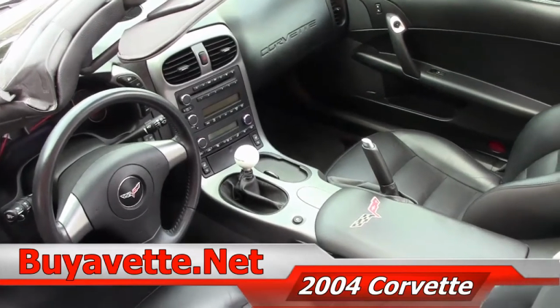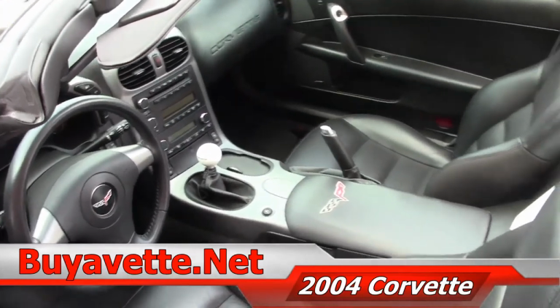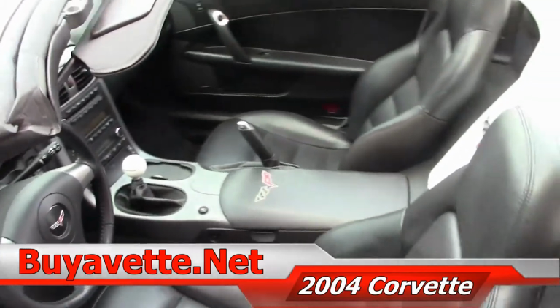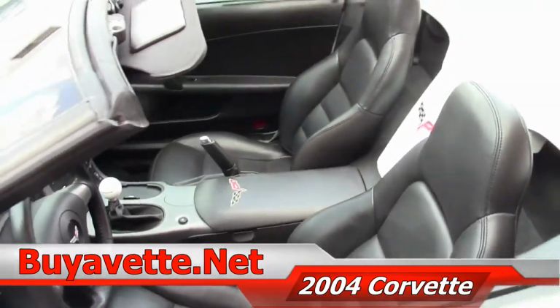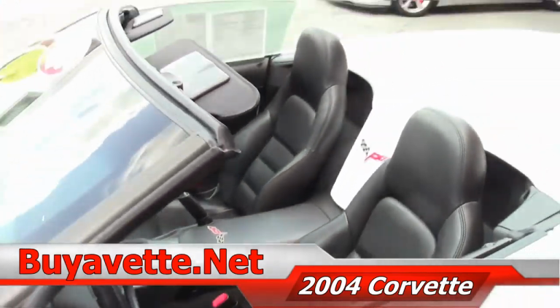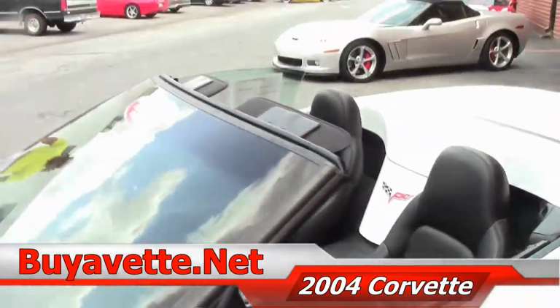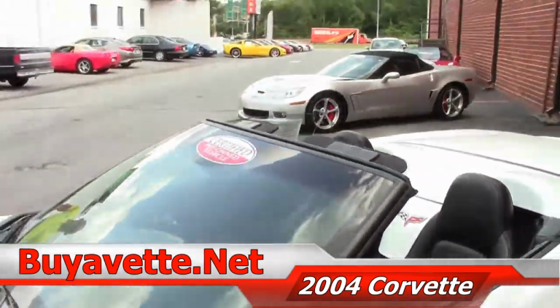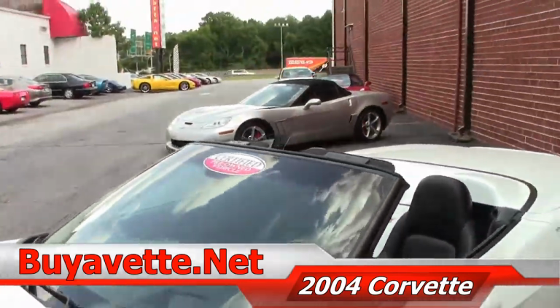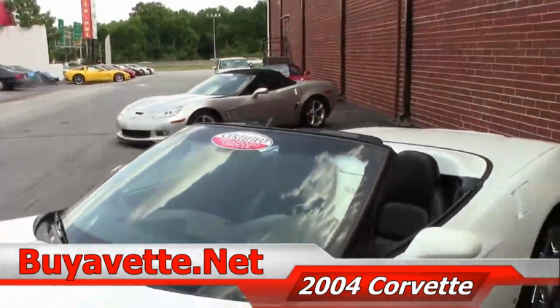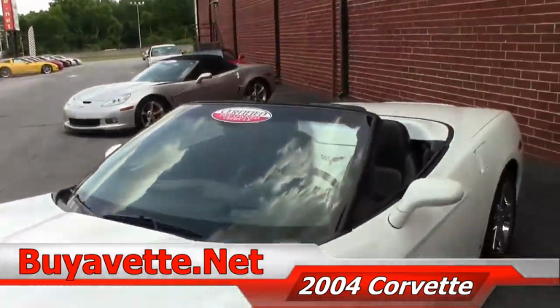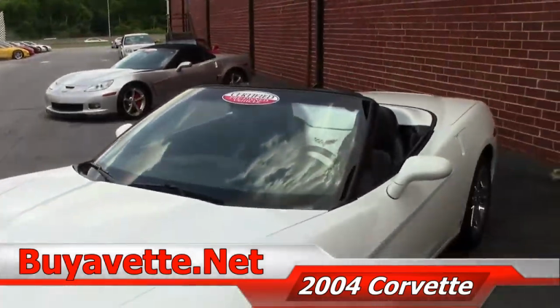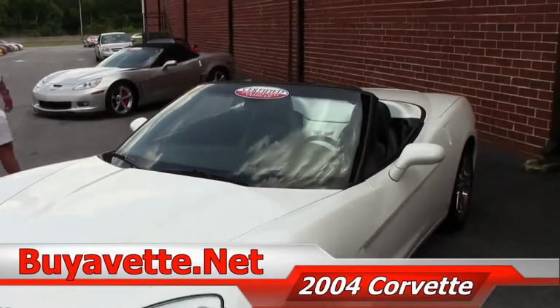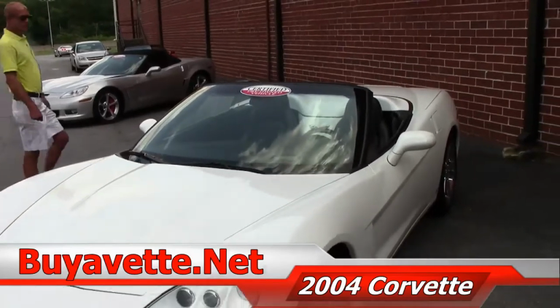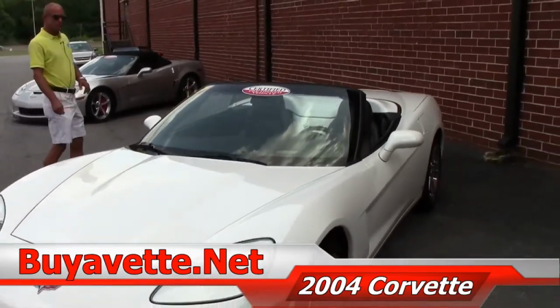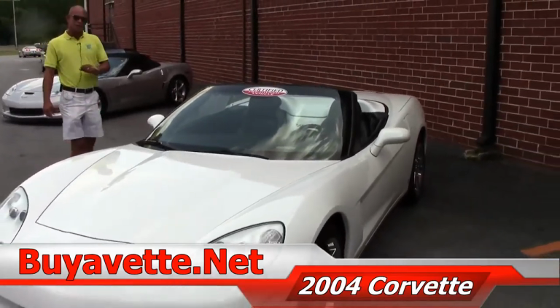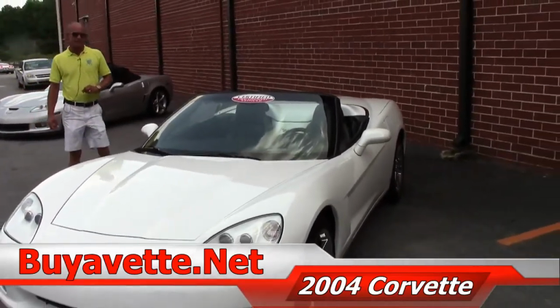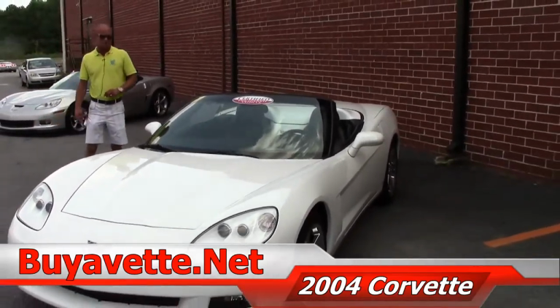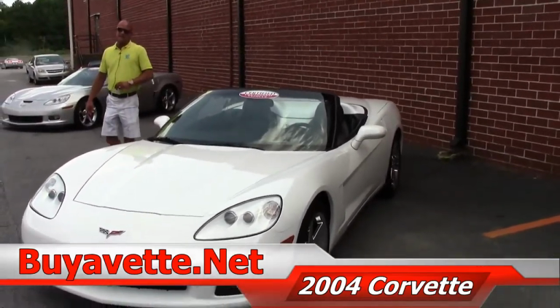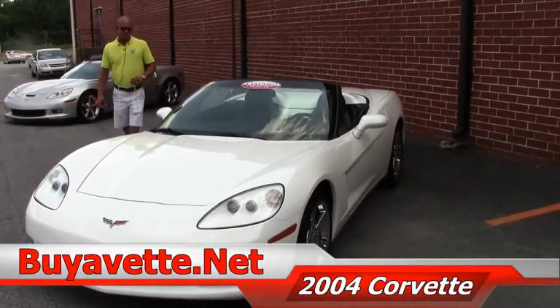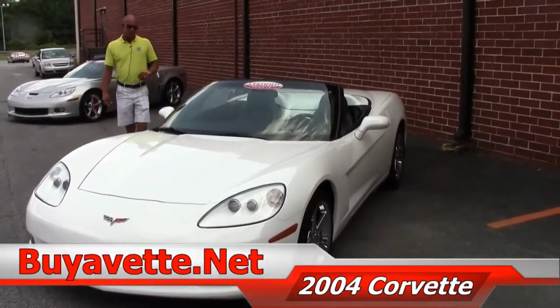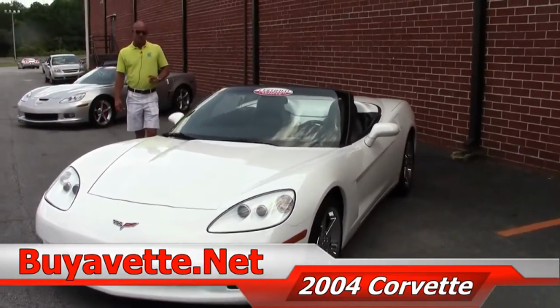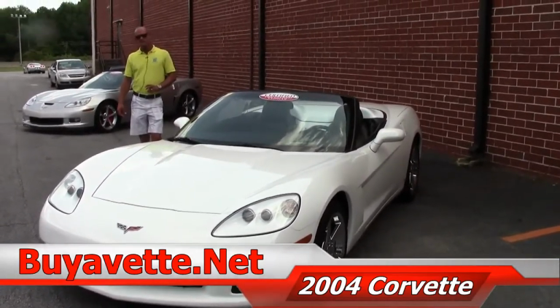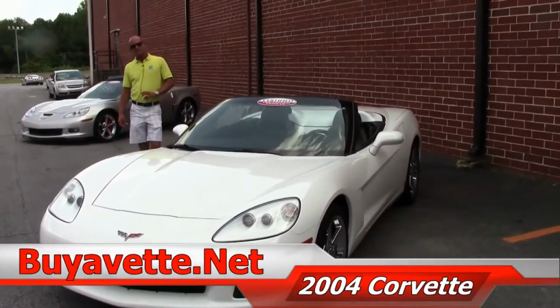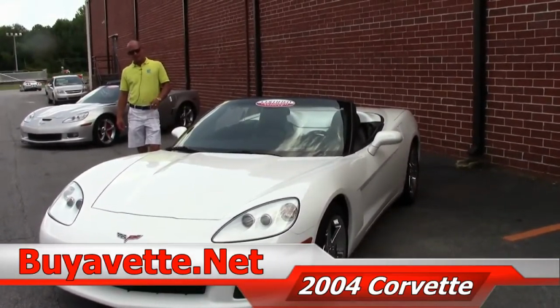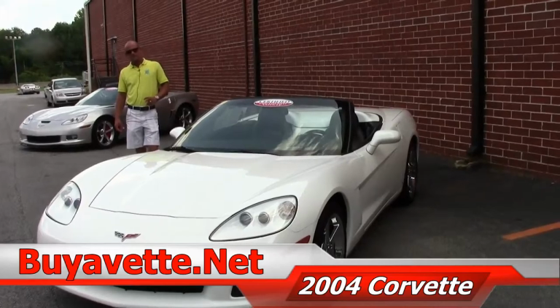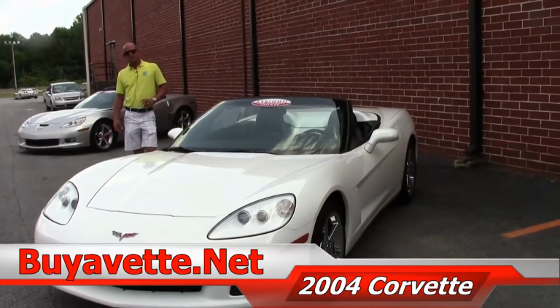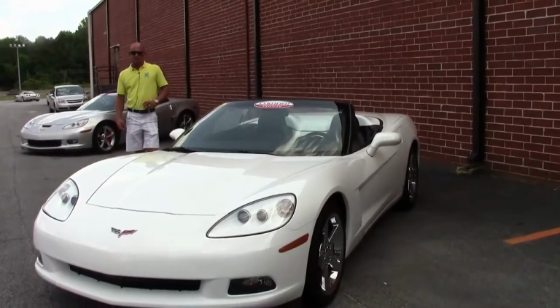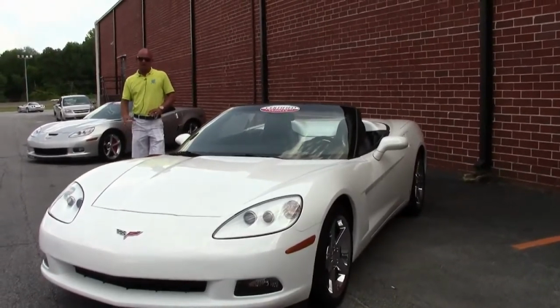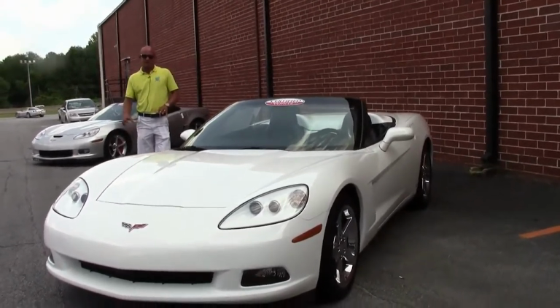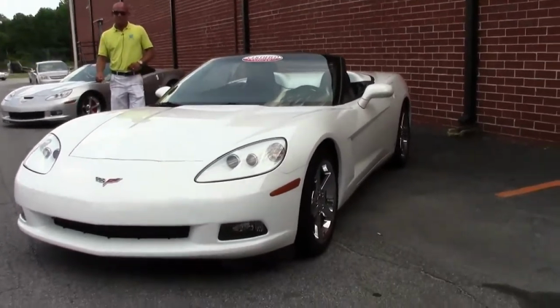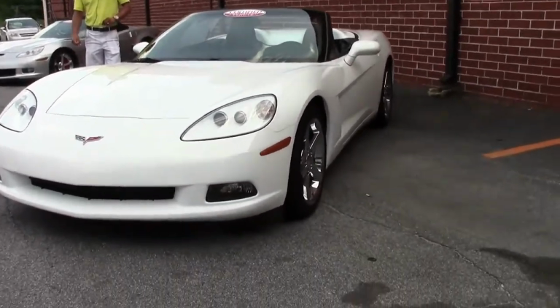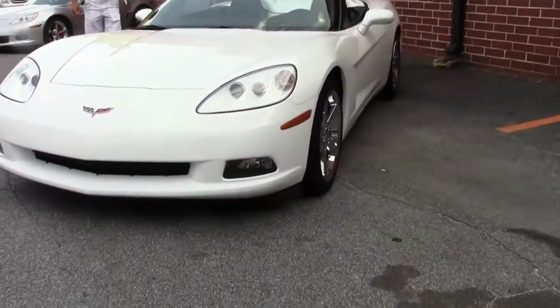Good afternoon, Lance Elliott here with BuyAVette.net in Atlanta, Georgia. This afternoon I'll show you the beautiful white Corvette convertible. This particular car is a 2006 manual transmission — it's a lot of fun rowing the gears in one of these.